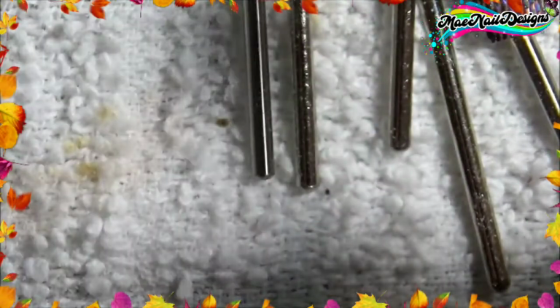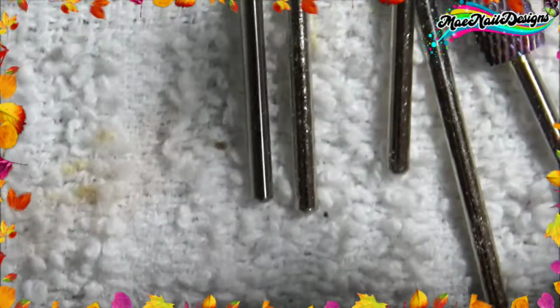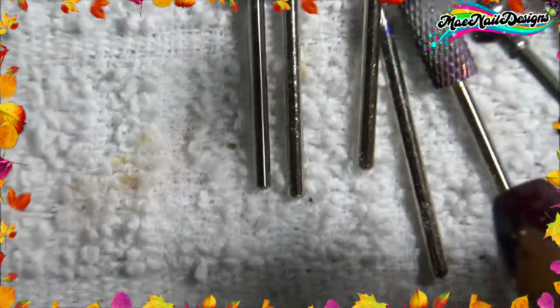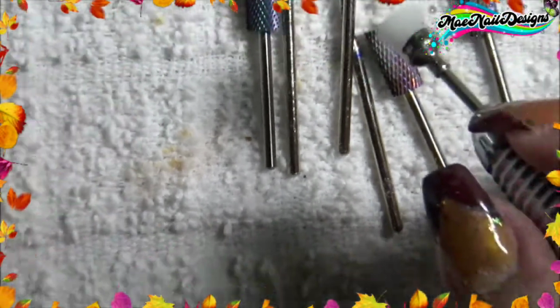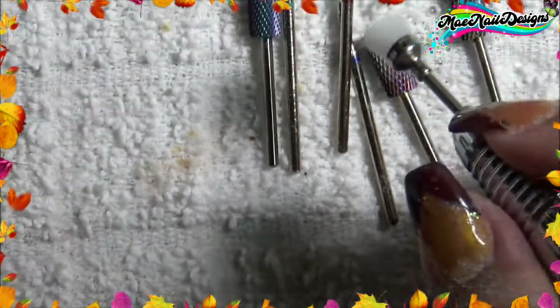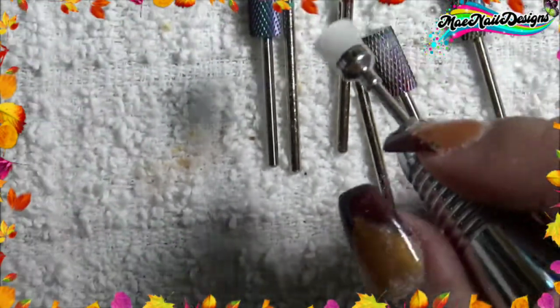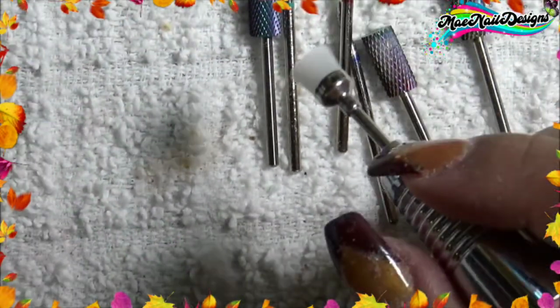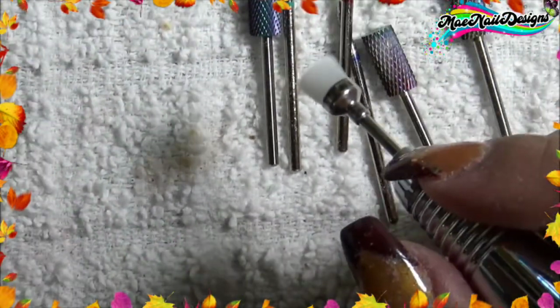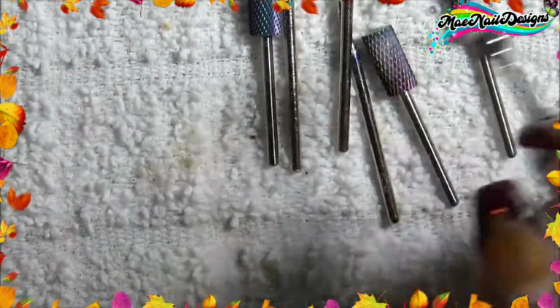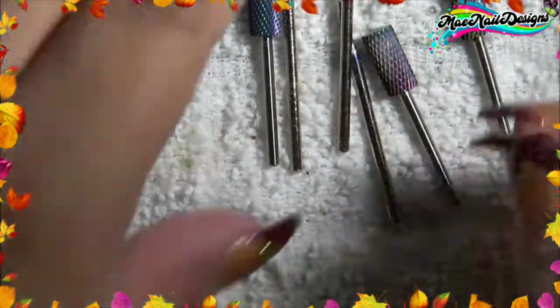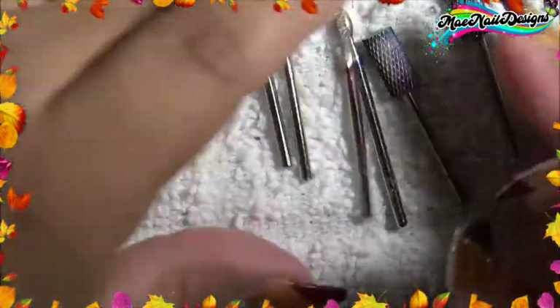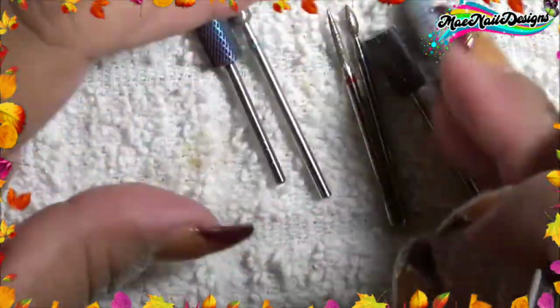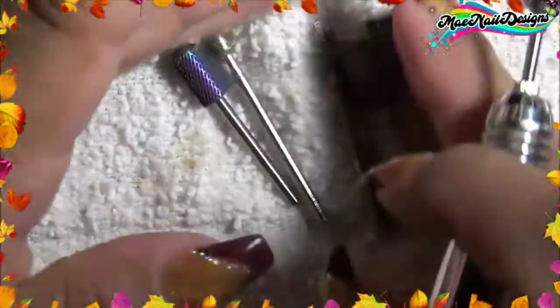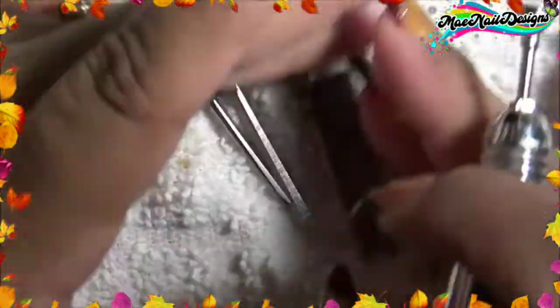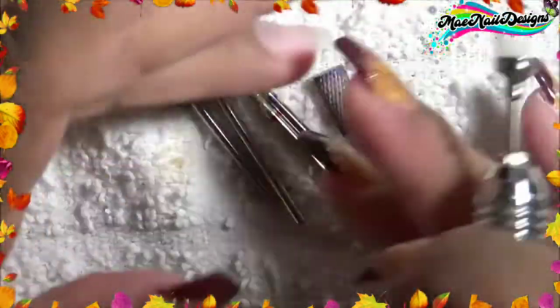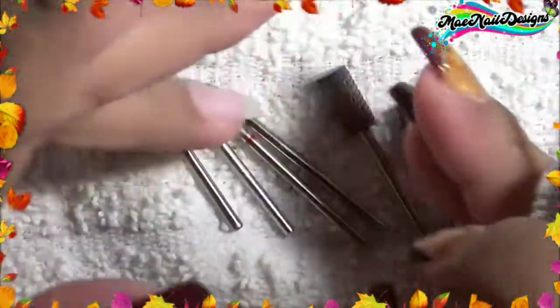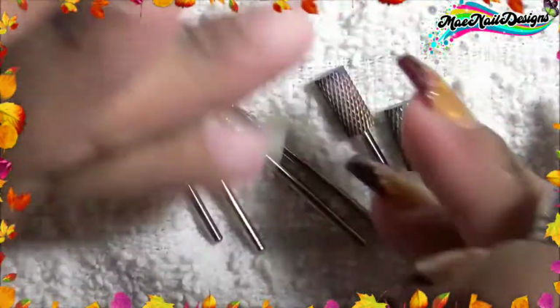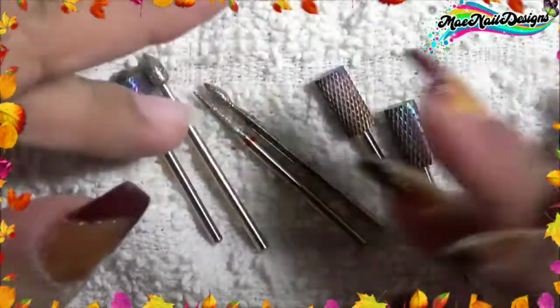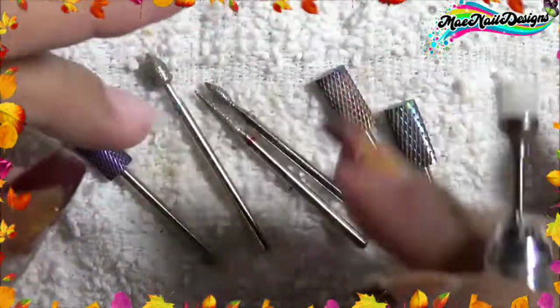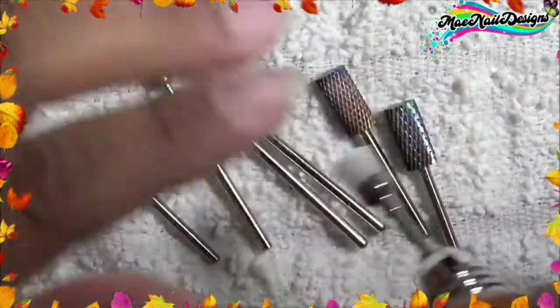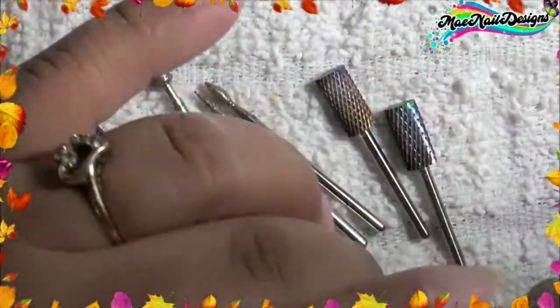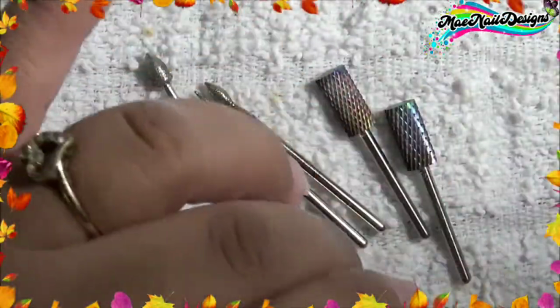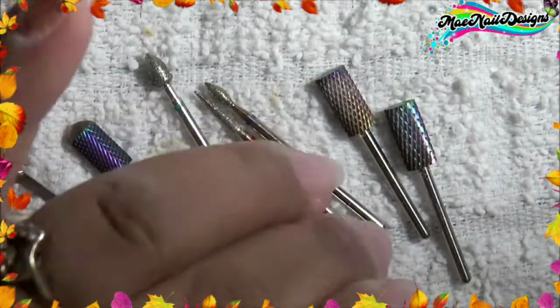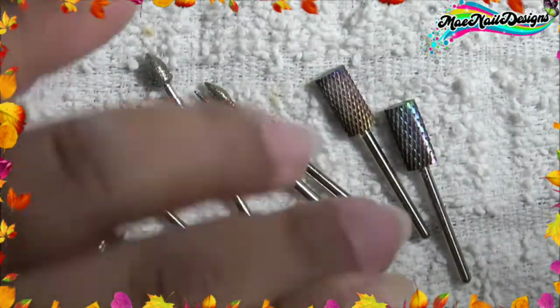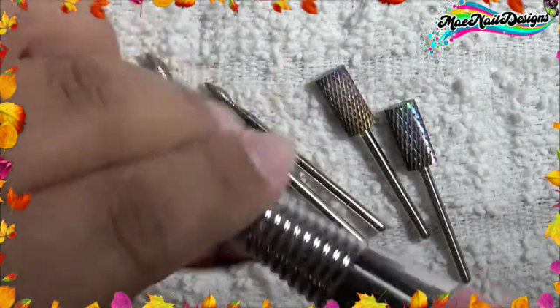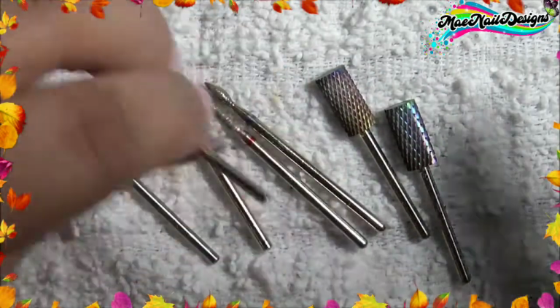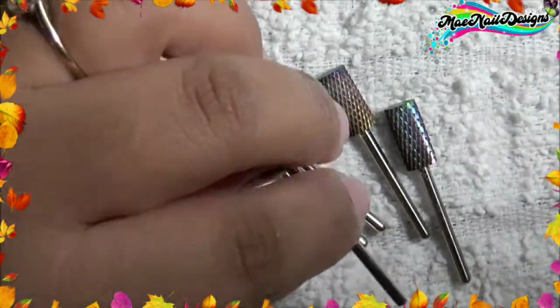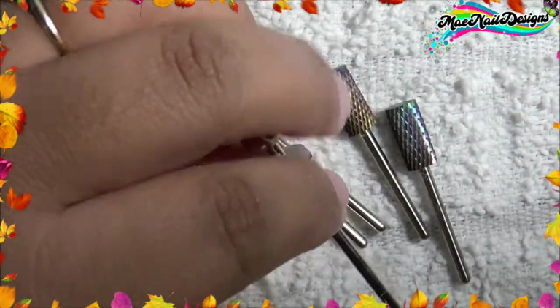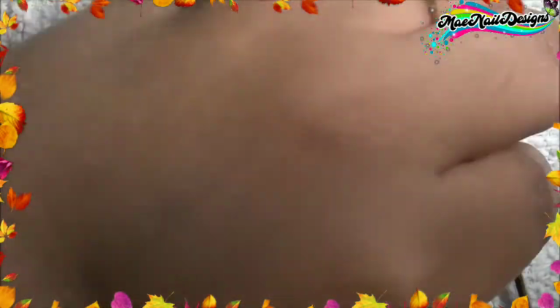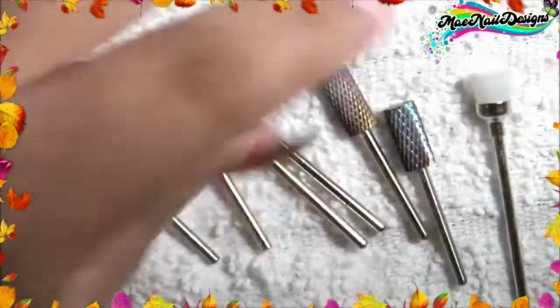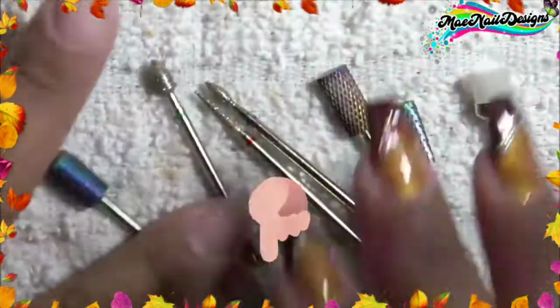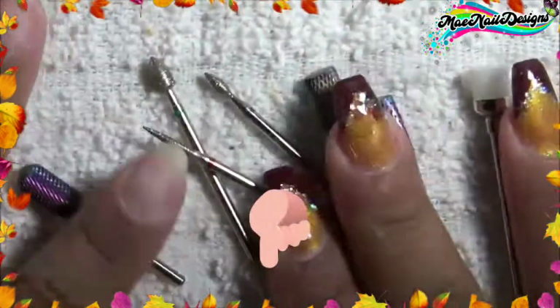So that is it for these drill bits. If you guys are interested in this little kit of seven pieces, I will link it down below.